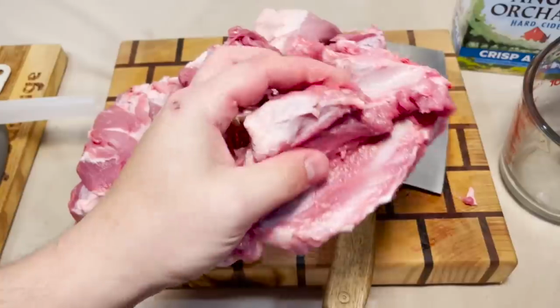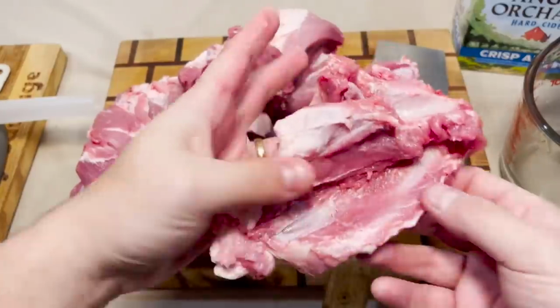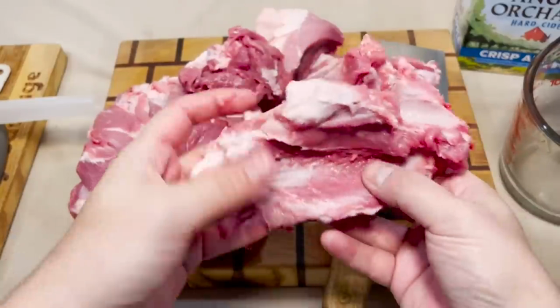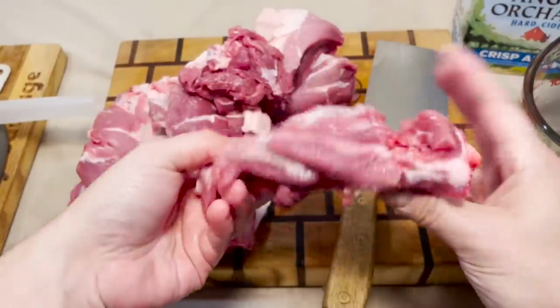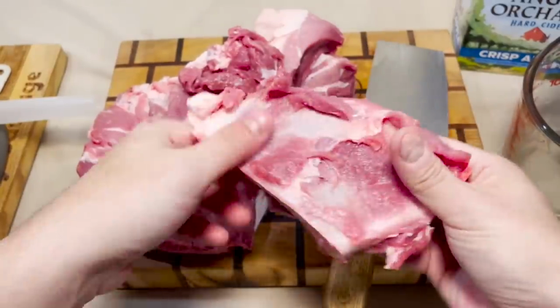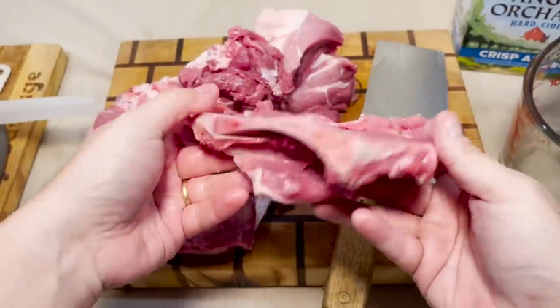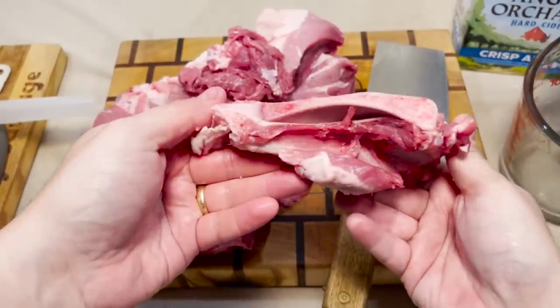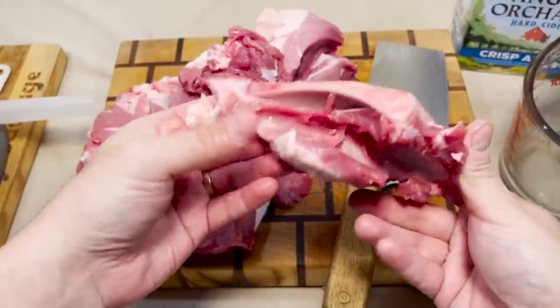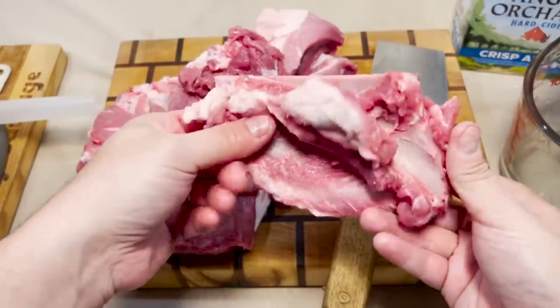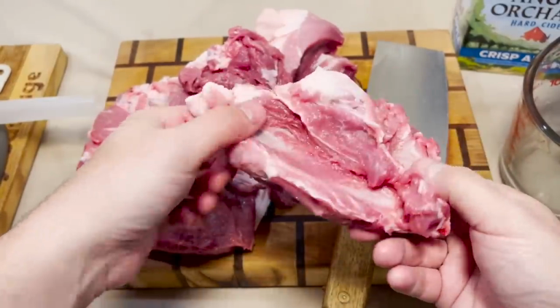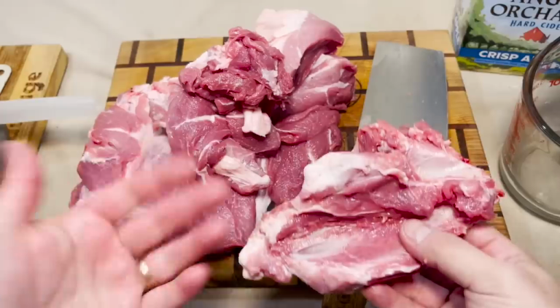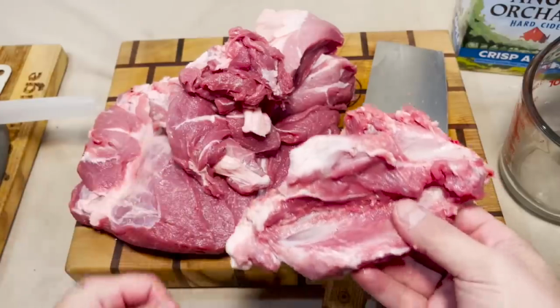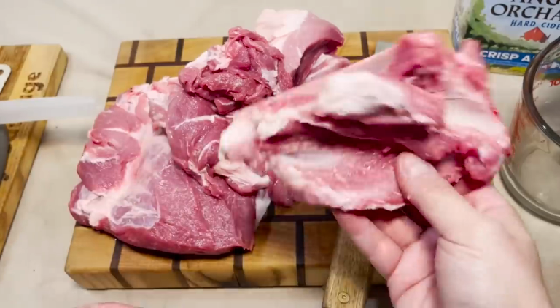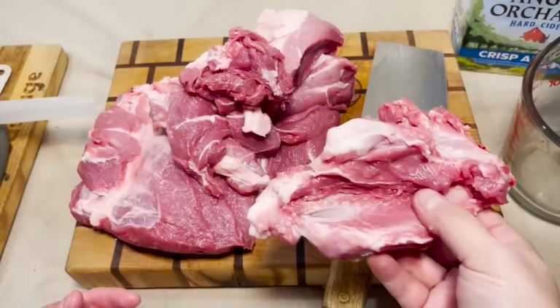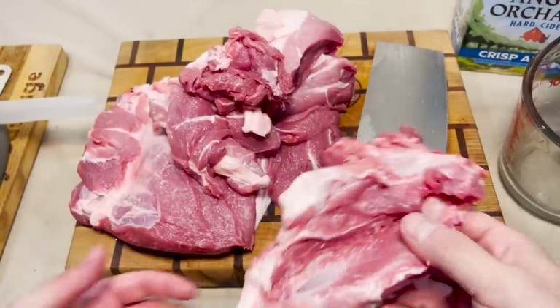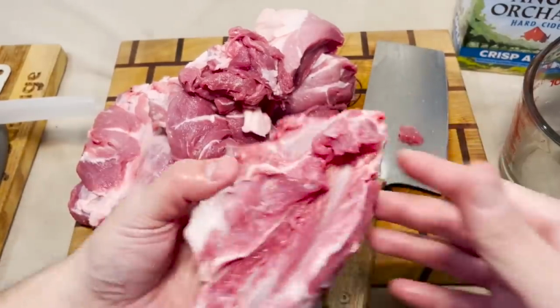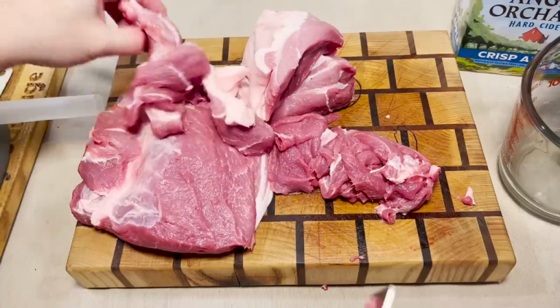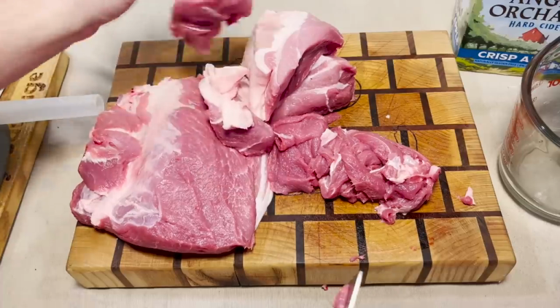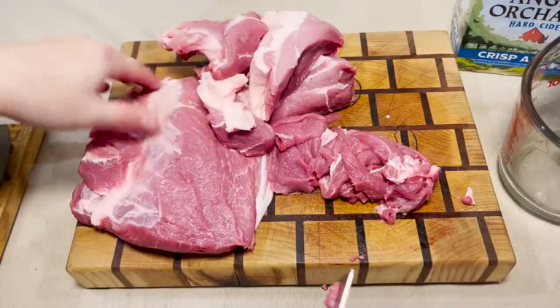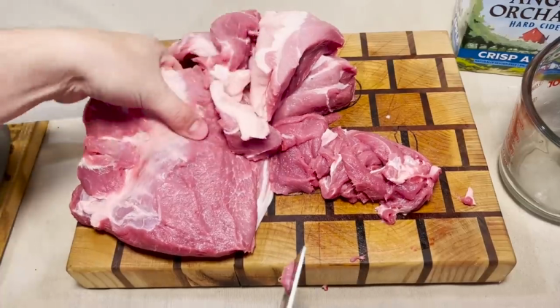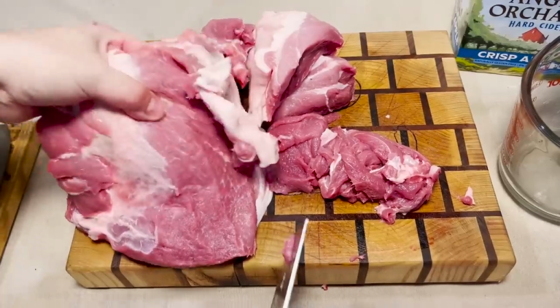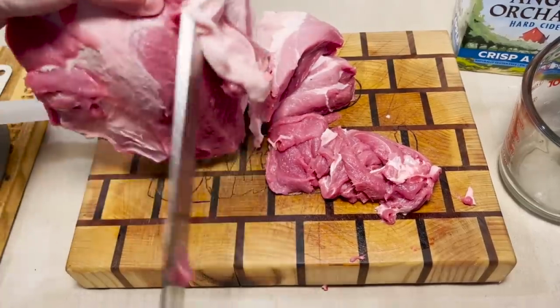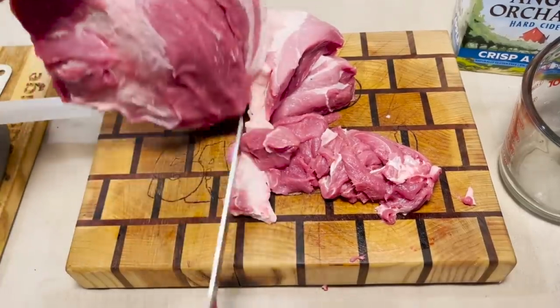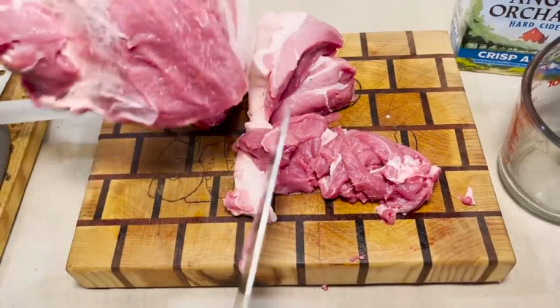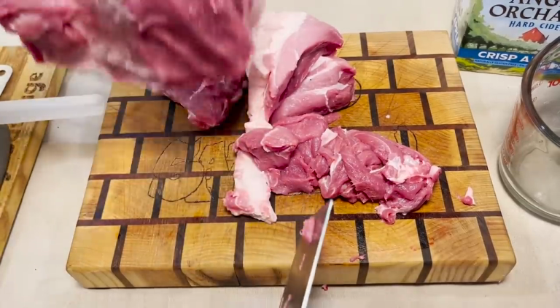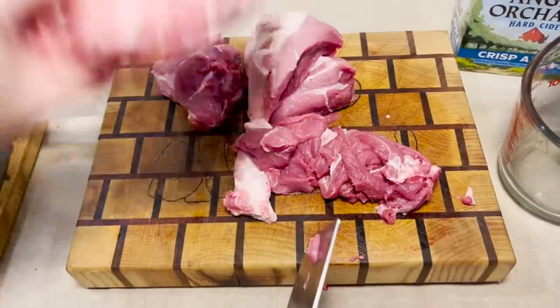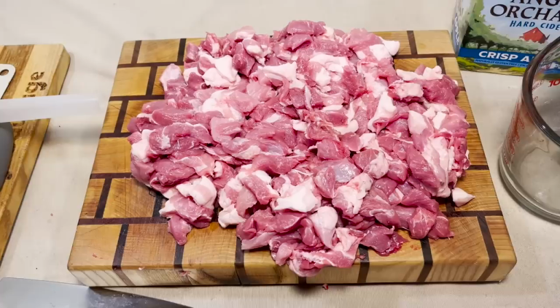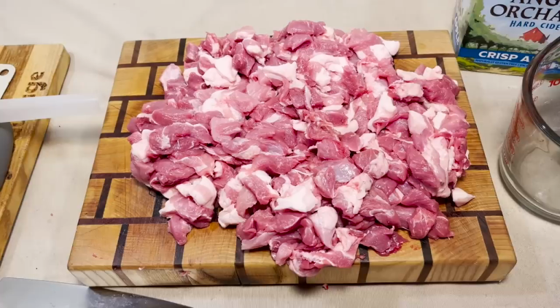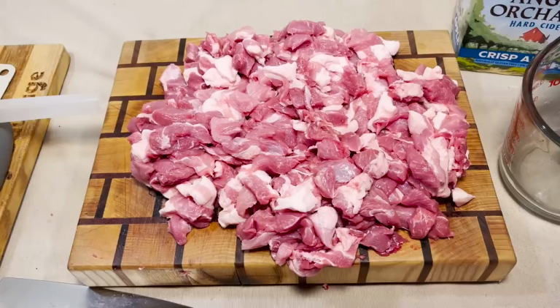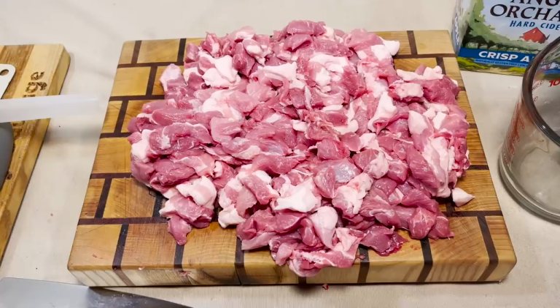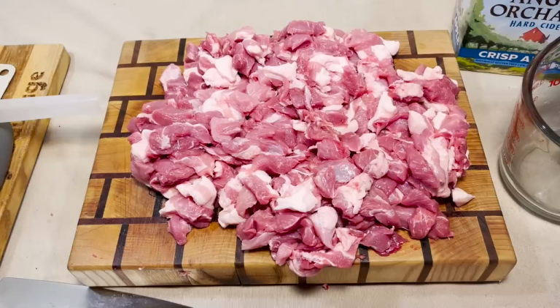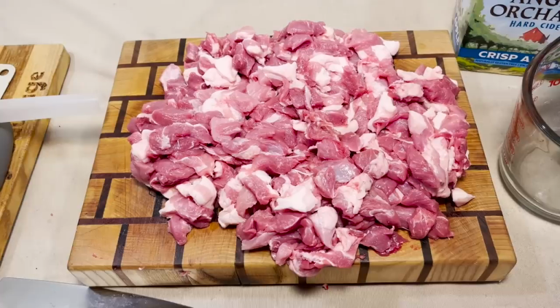All right, we got that bone out of there. That's bony, all right. That wasn't so bad — that took about five minutes. We're not gonna use all this. This is enough for quite a bit of sausaging in our future. That's a big pile of chopped up meat.